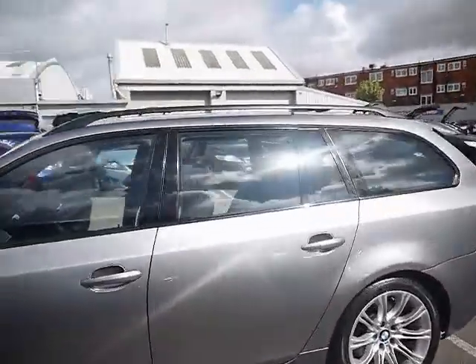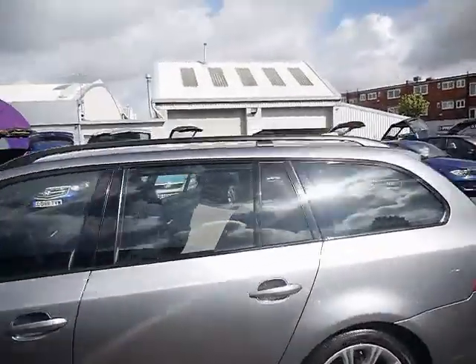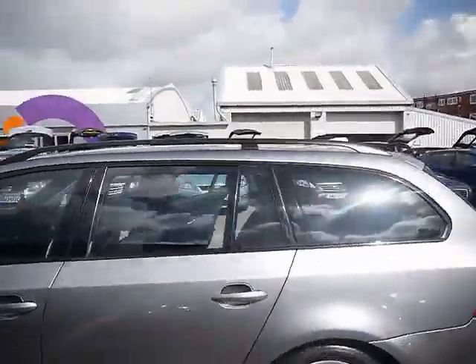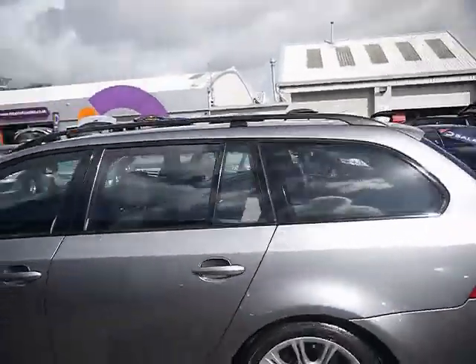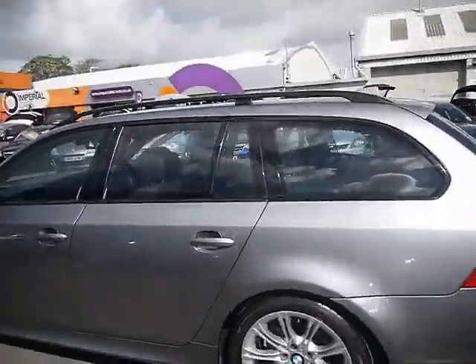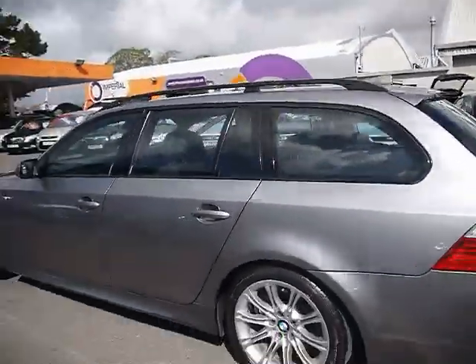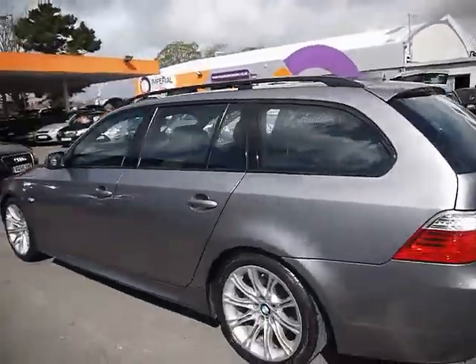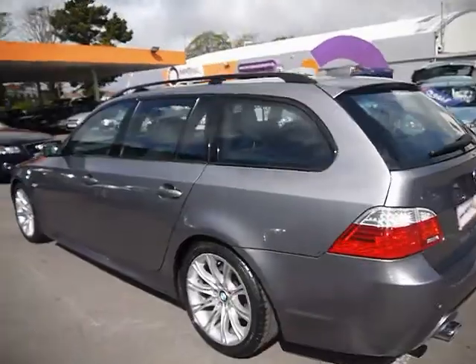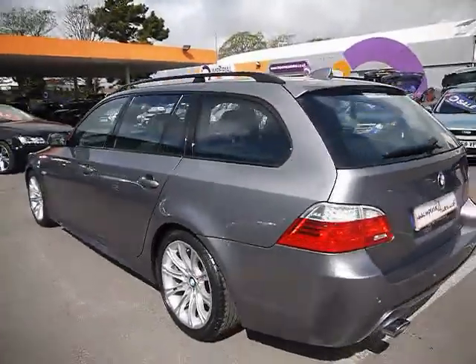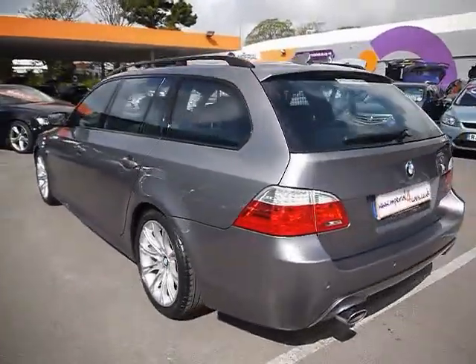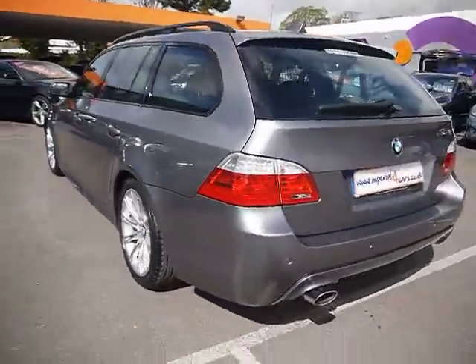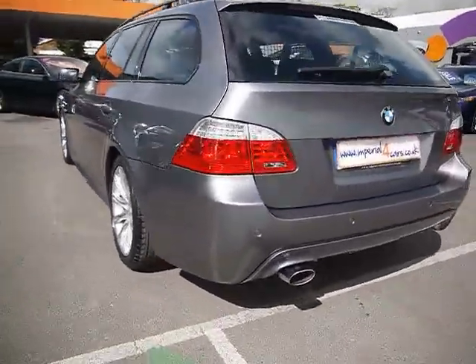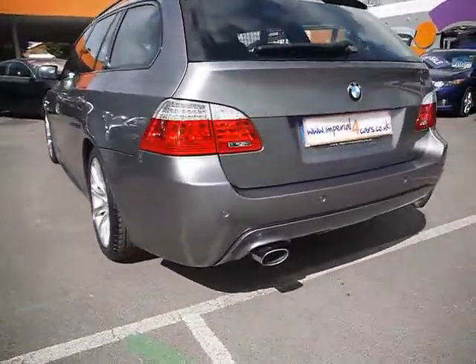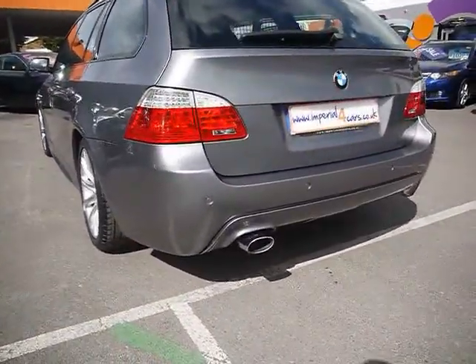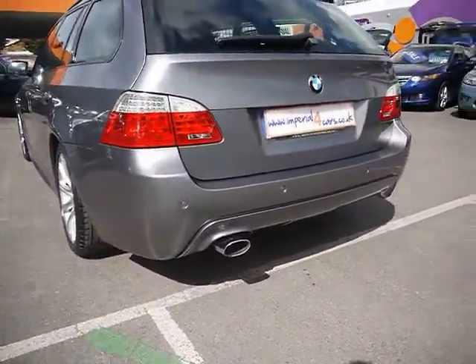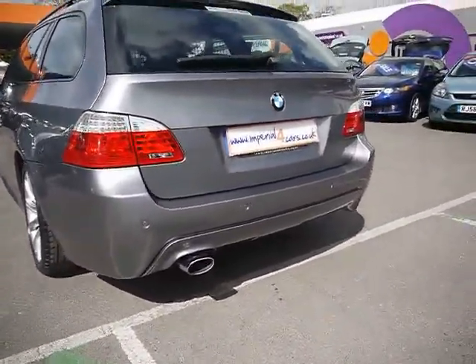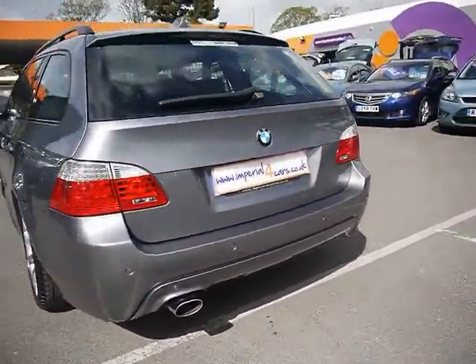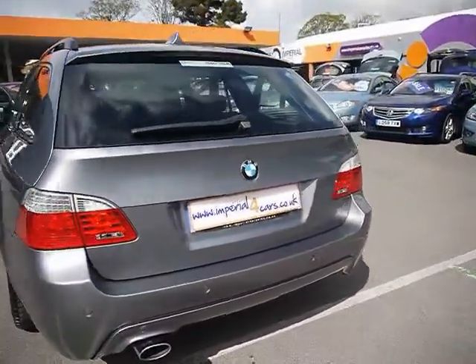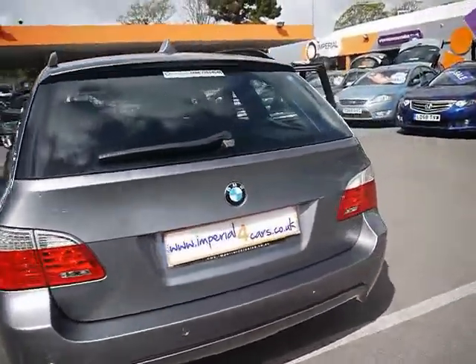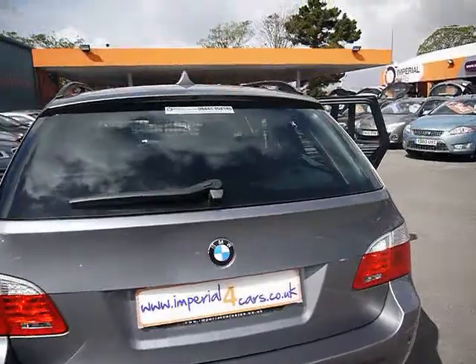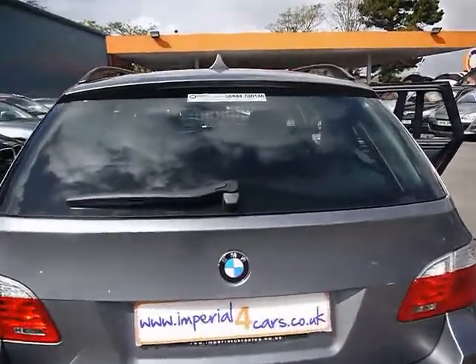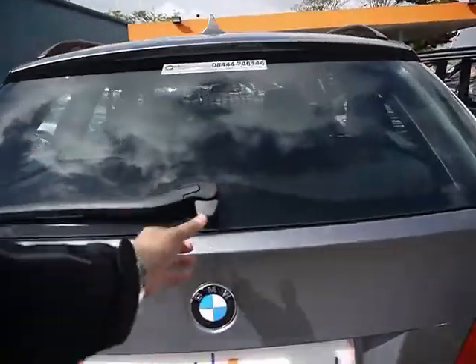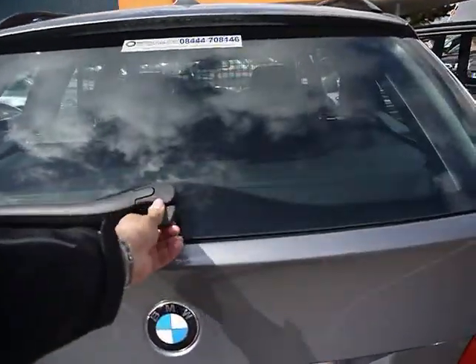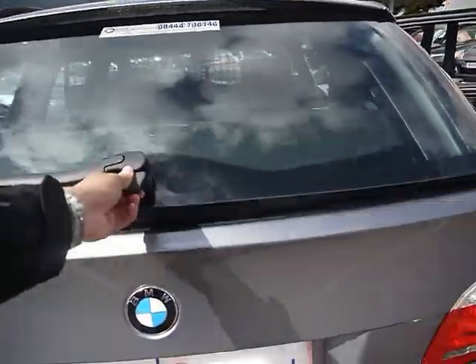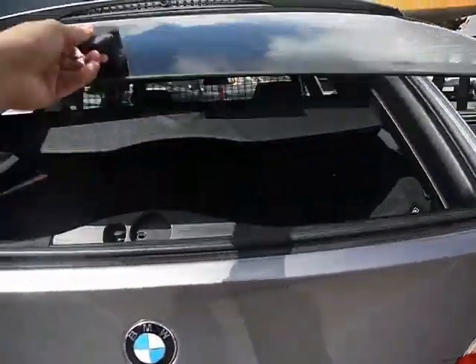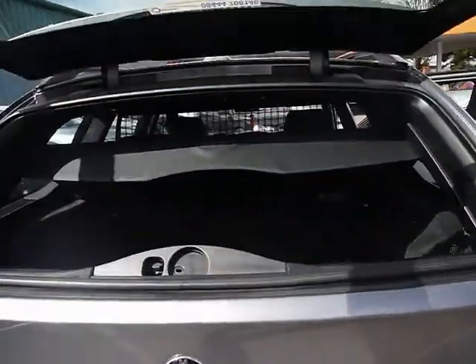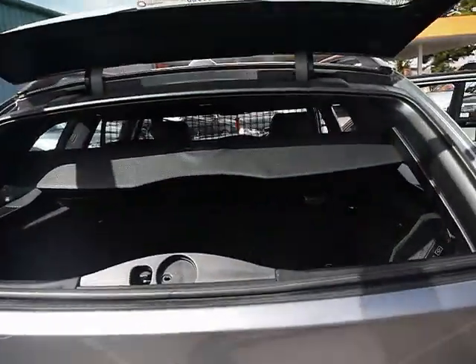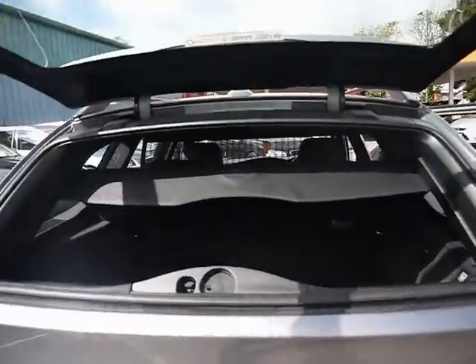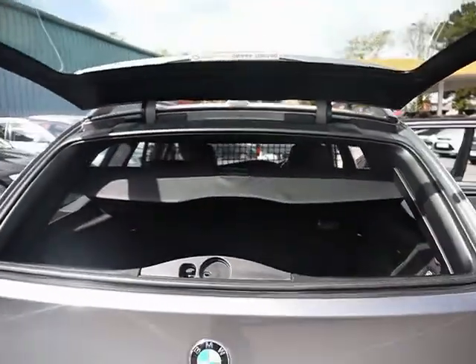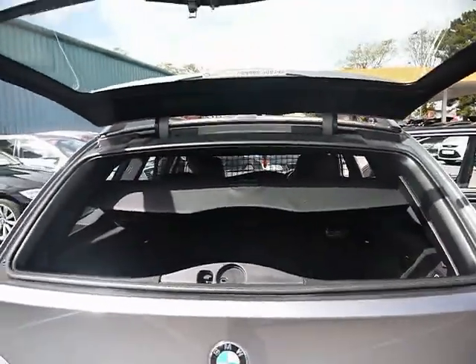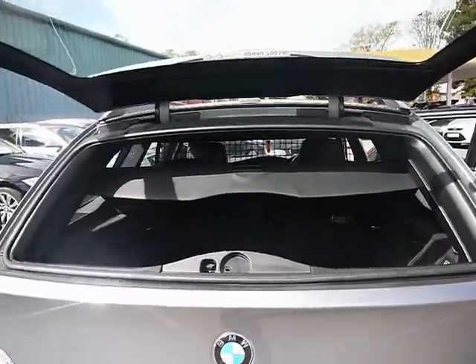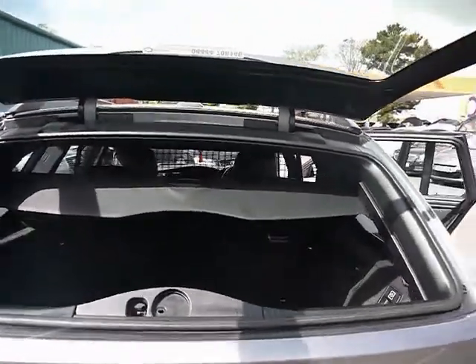As you can see we've got roof rails across the top and parking sensors all along the rear bumper. In the Touring we also have easy access to the boot by just opening up the window, just so you can drop any shopping in quickly.